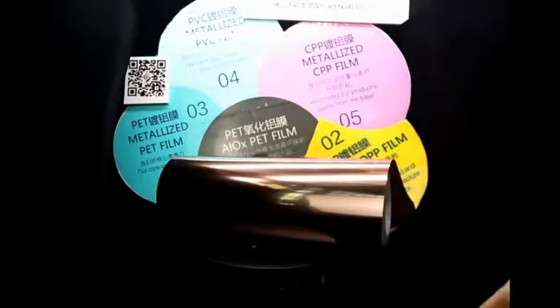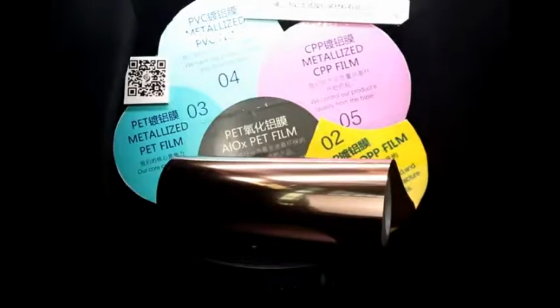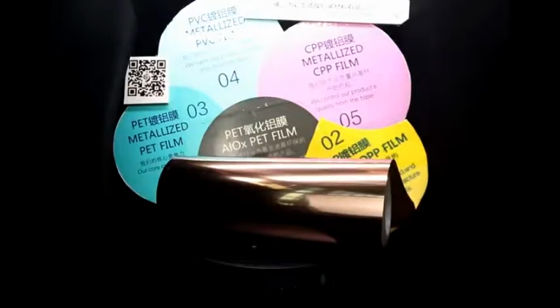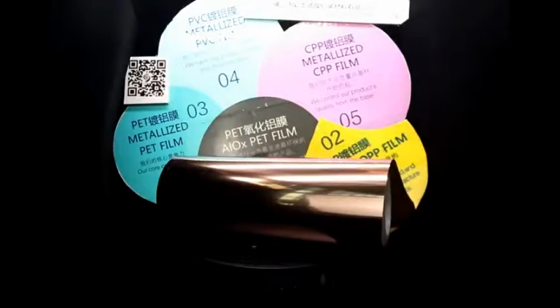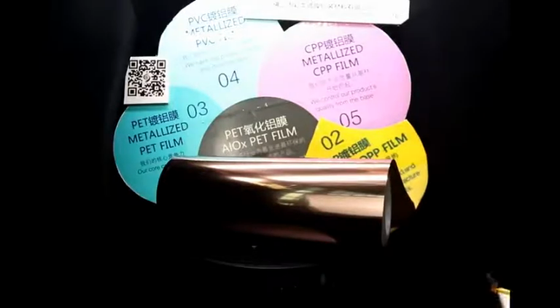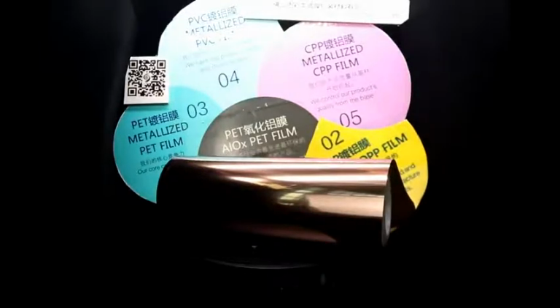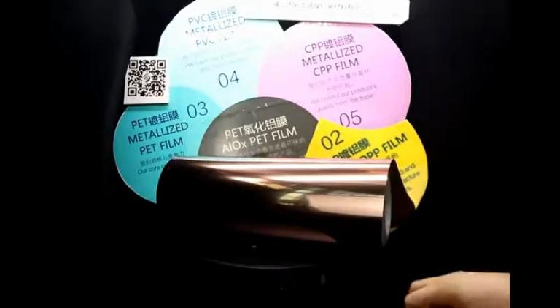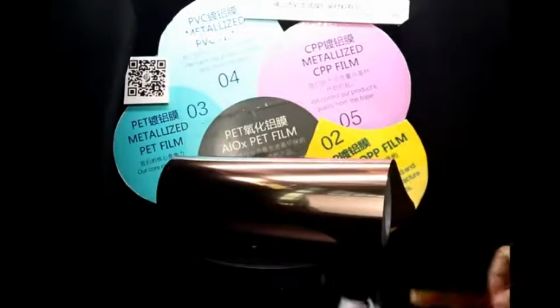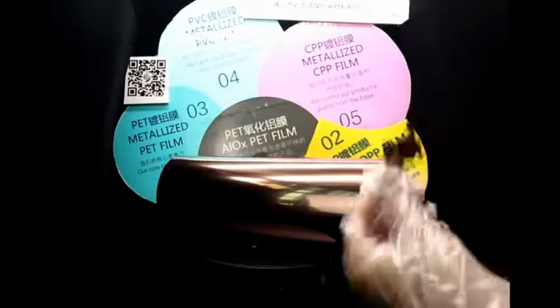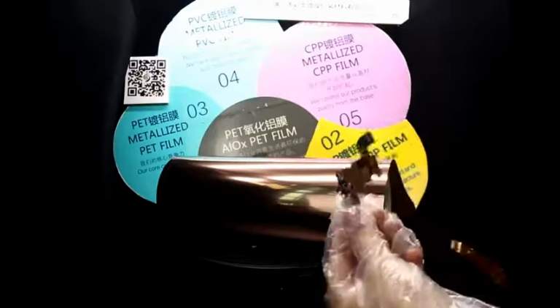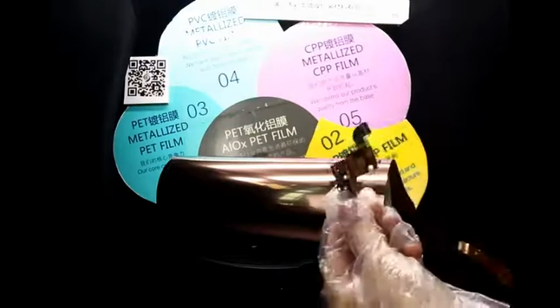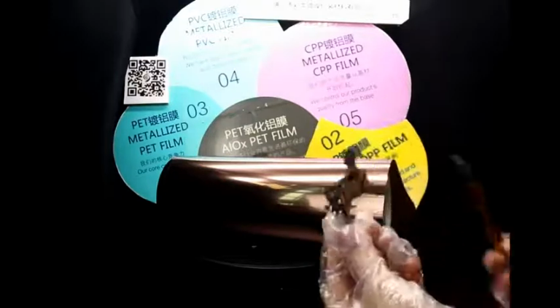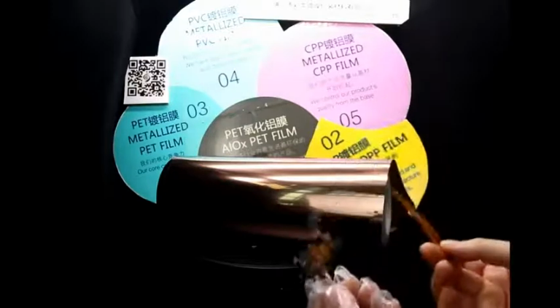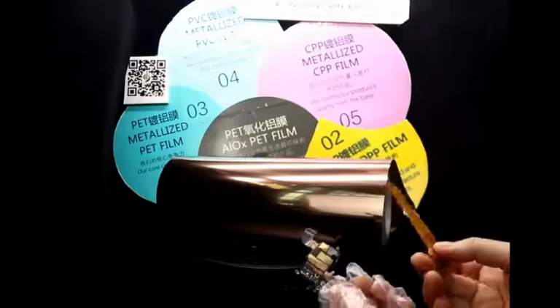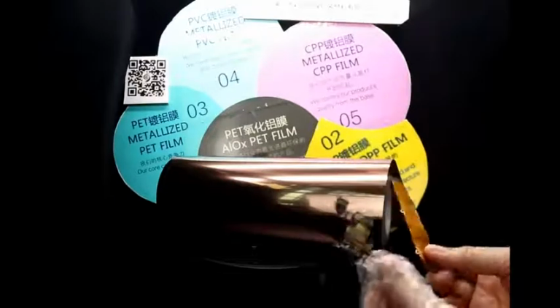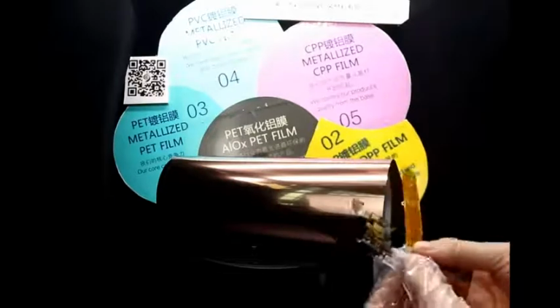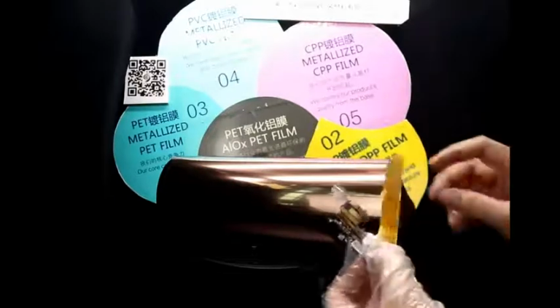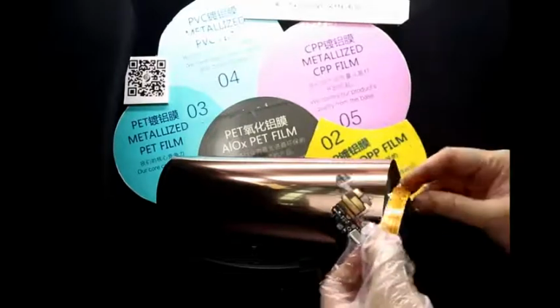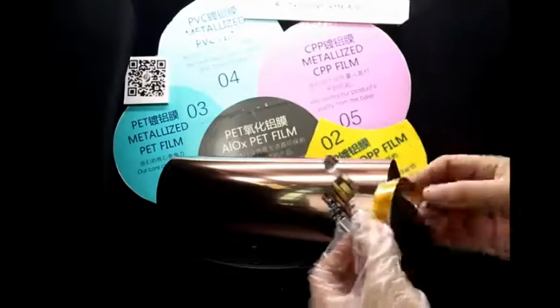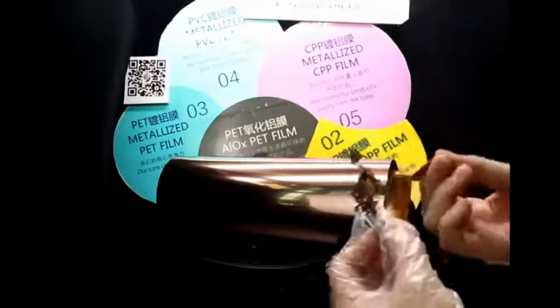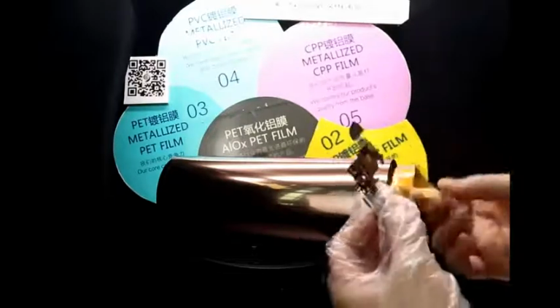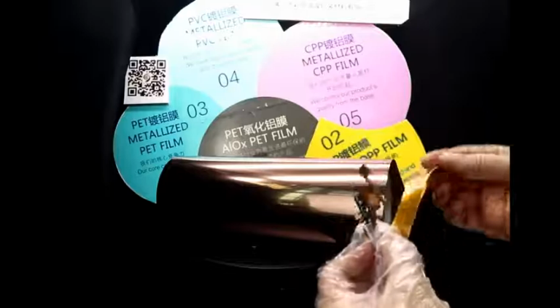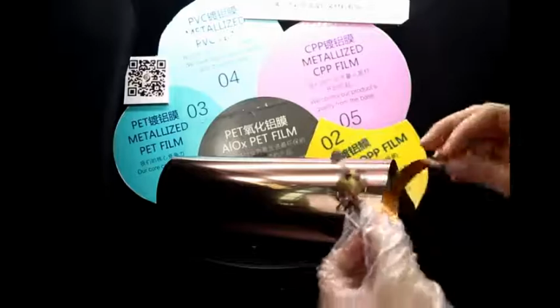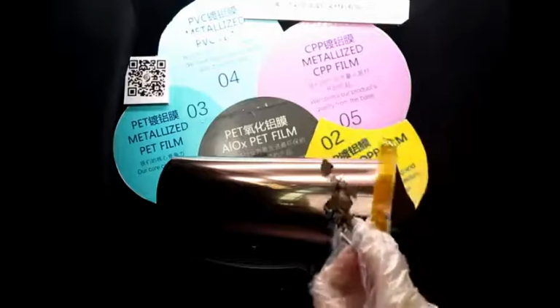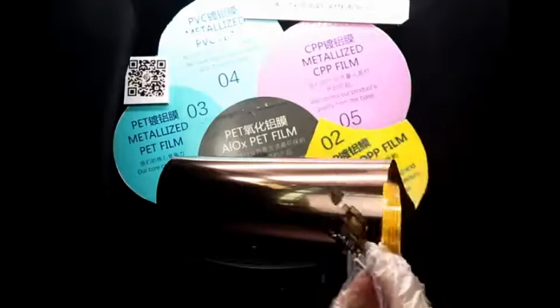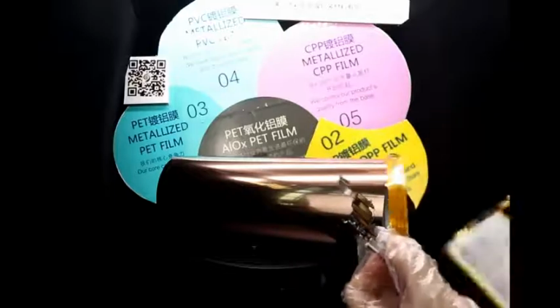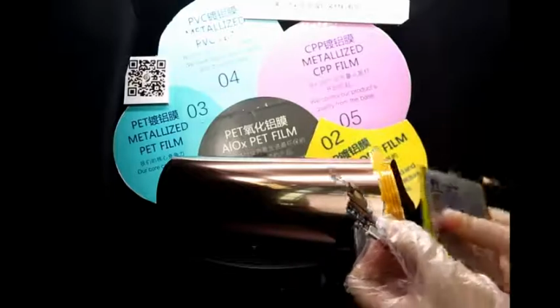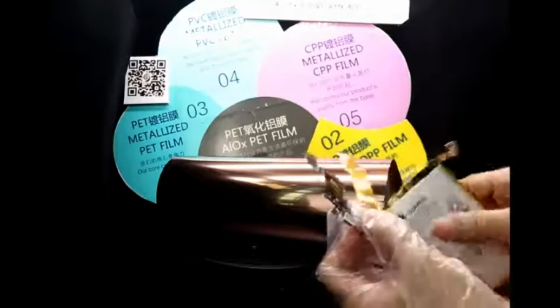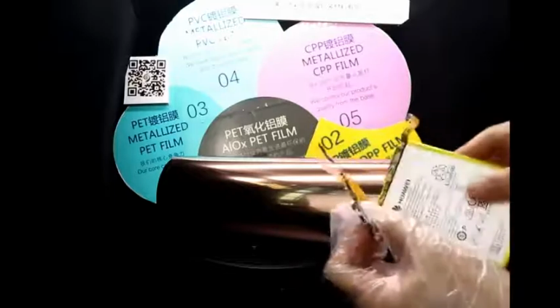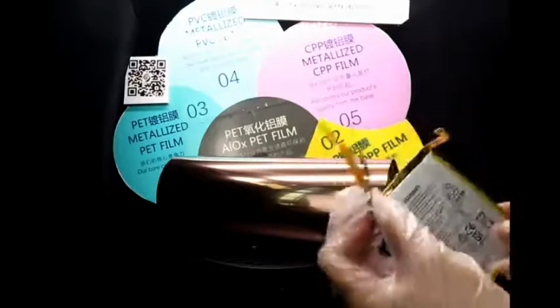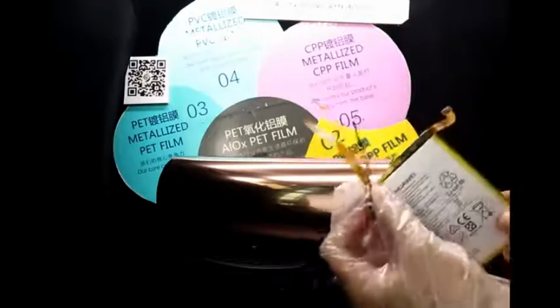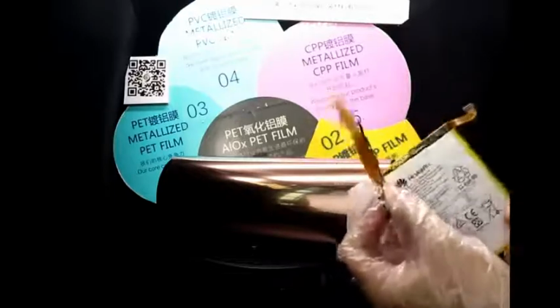This product has excellent electrical and thermal conductivity of metal materials and also has excellent physical properties, chemical properties, dimensional stability, and thermal stability of the film.